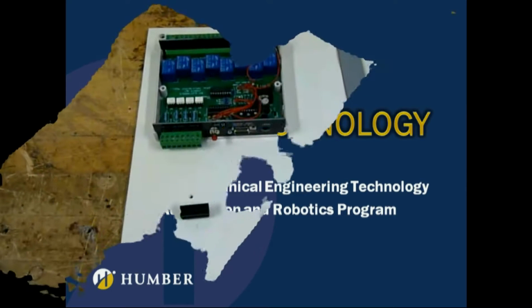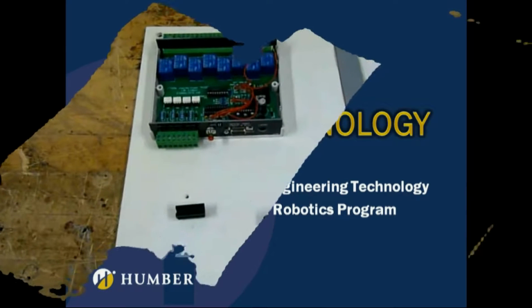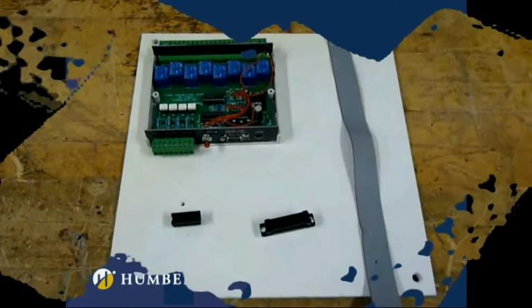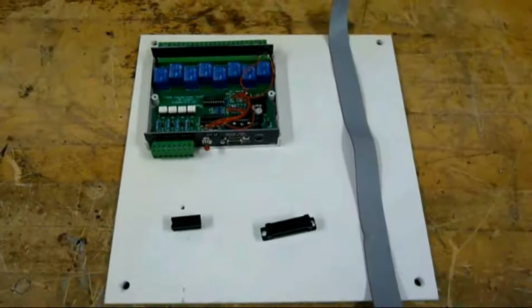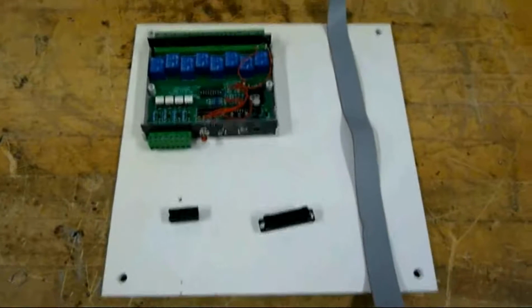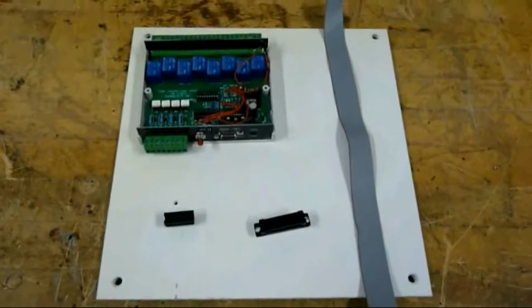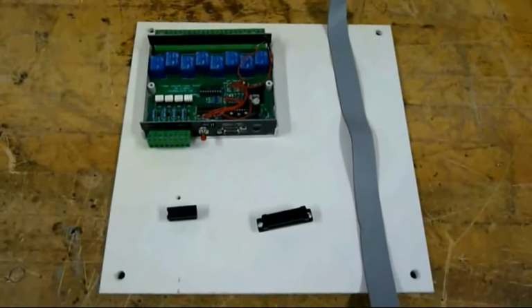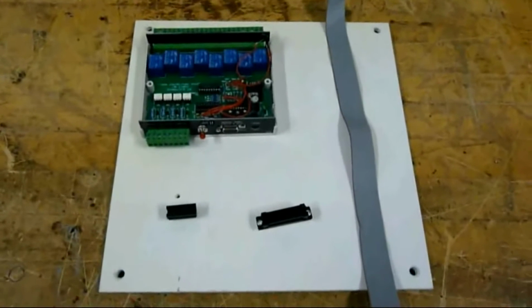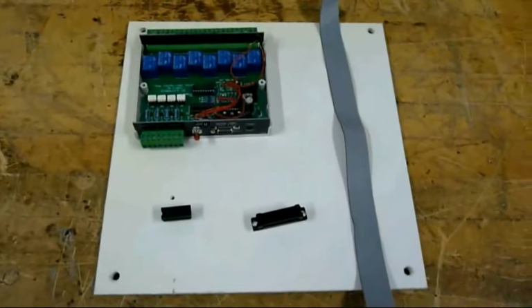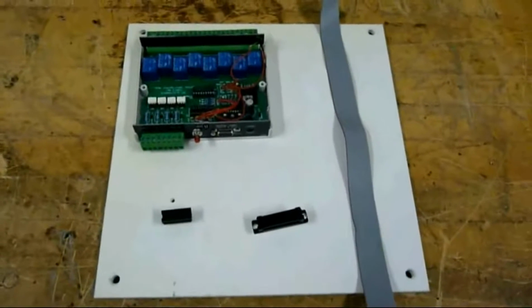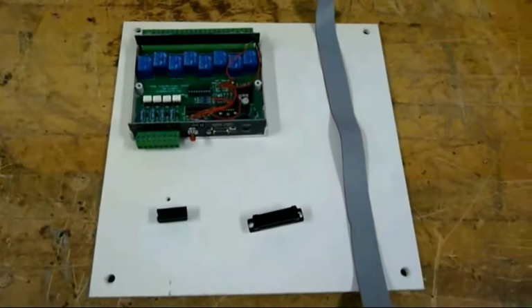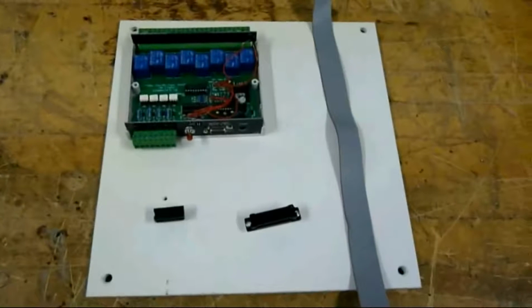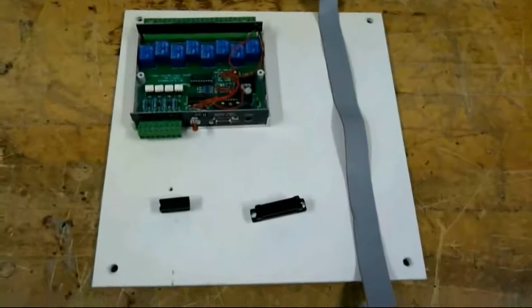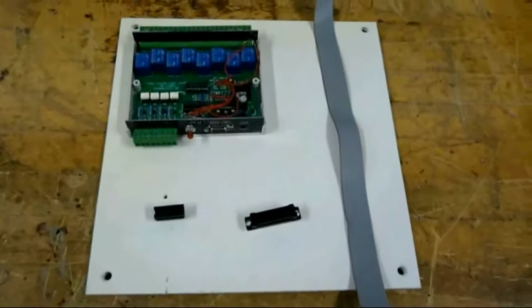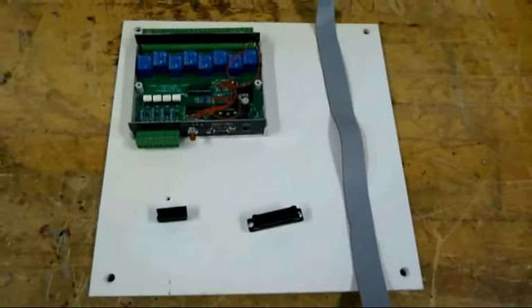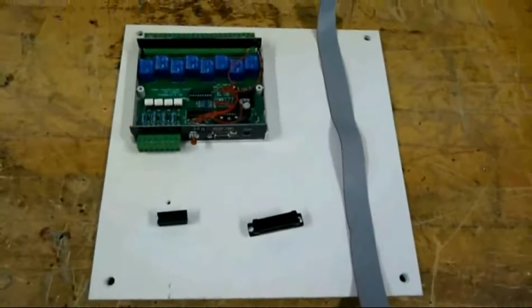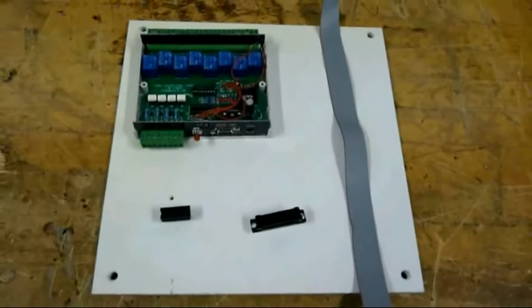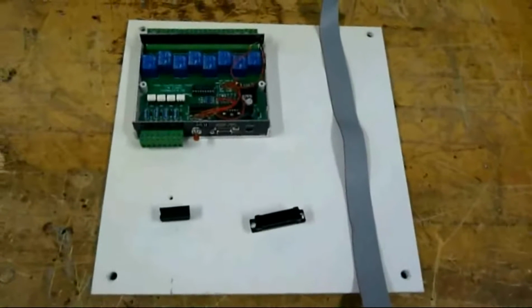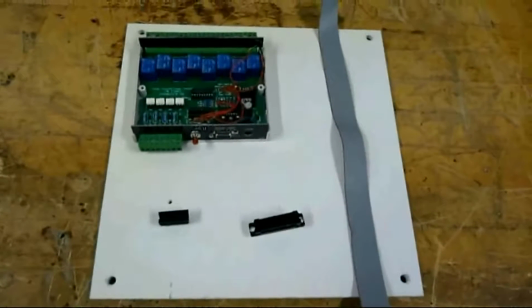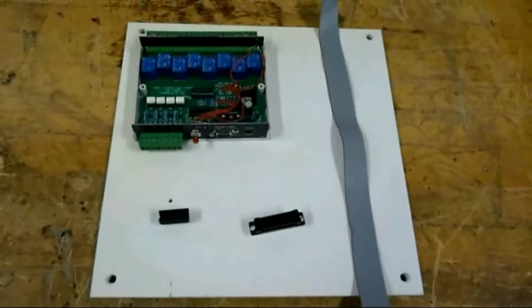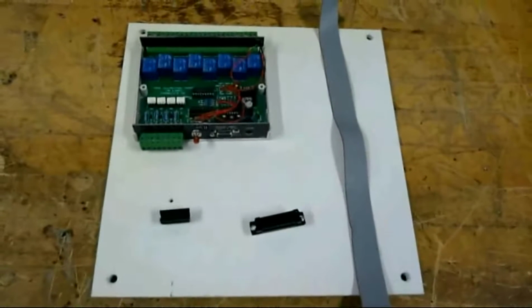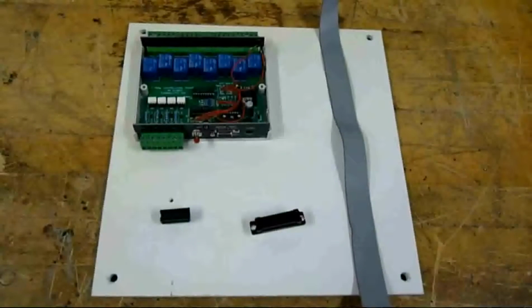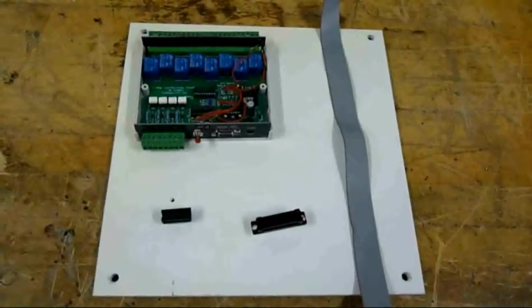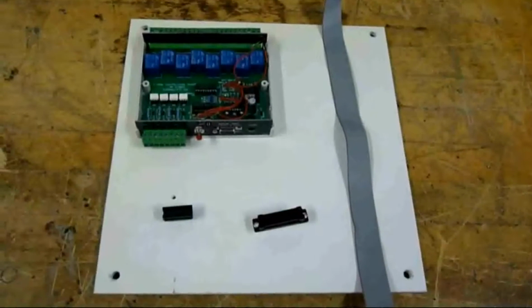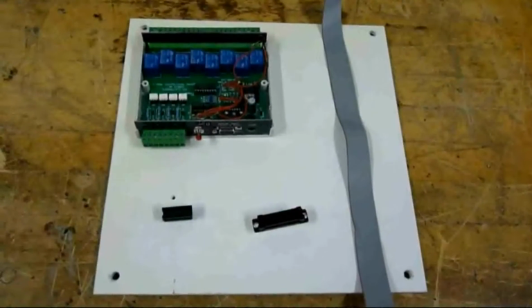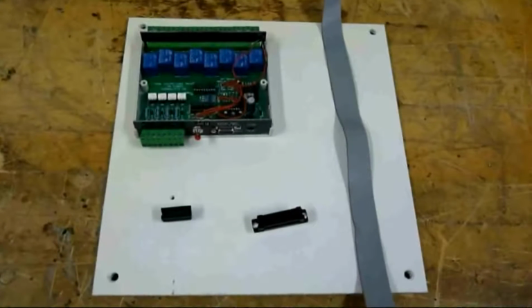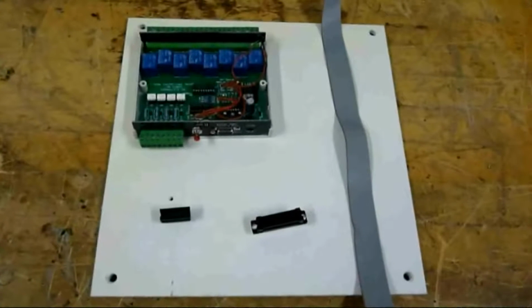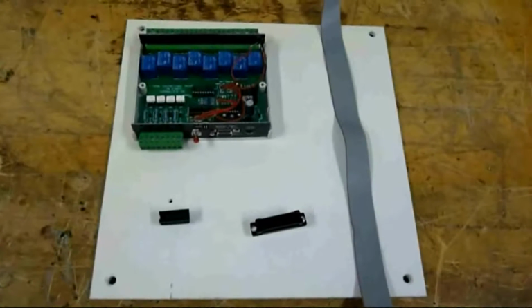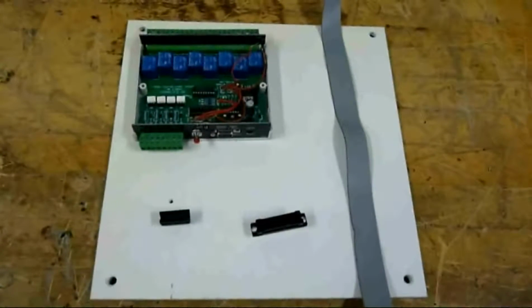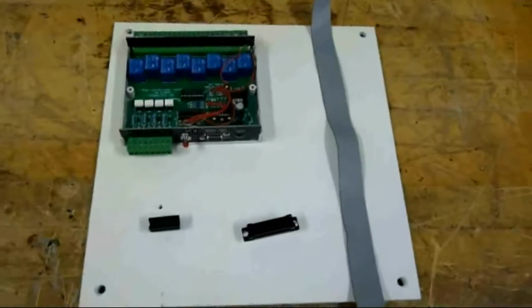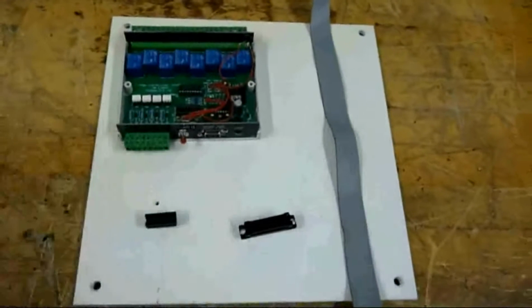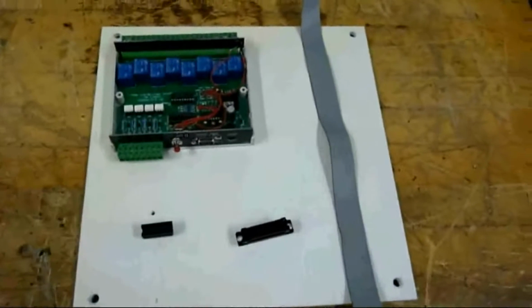Hello everyone, welcome to the K108 box connection cable tutorial video. In this video you're going to learn how to make the cable you need to go from a 20-pin connector to a 25-pin connector.